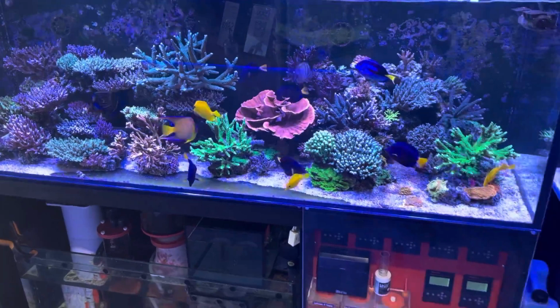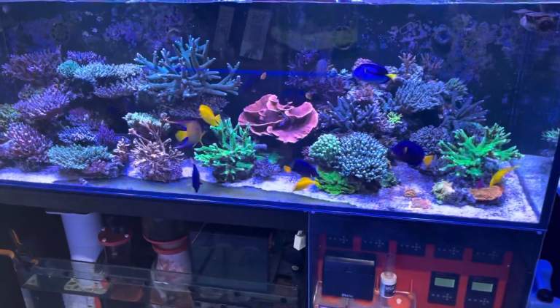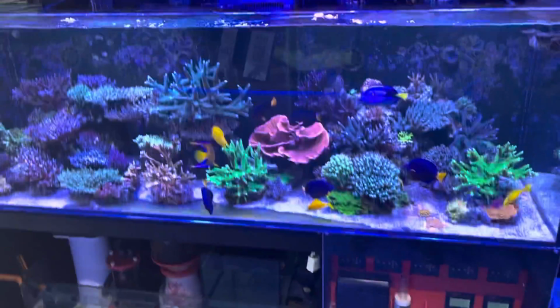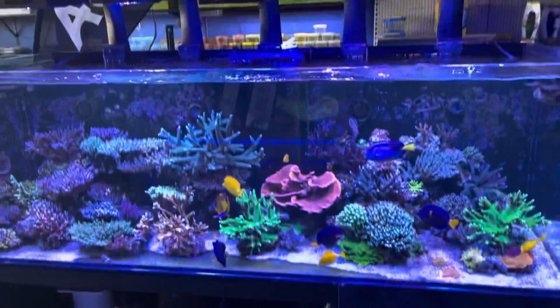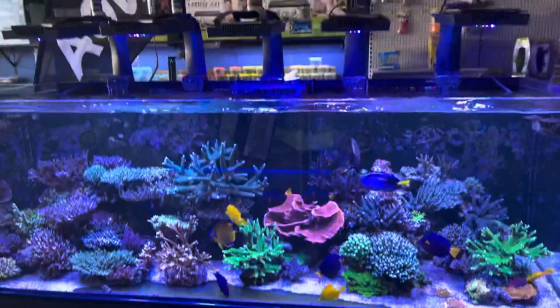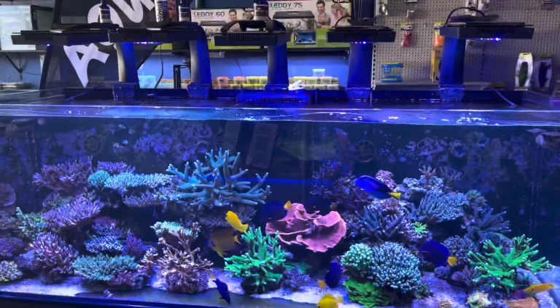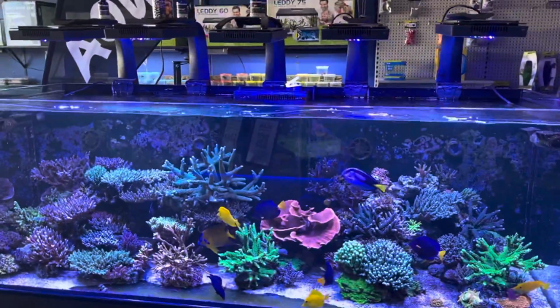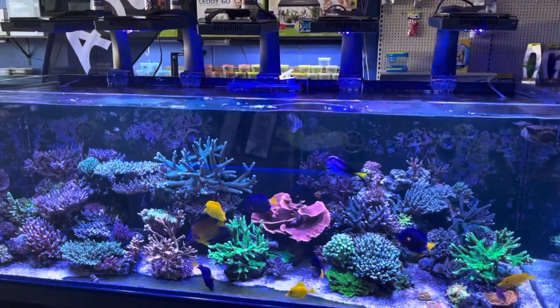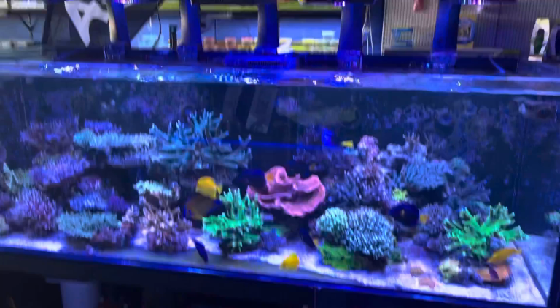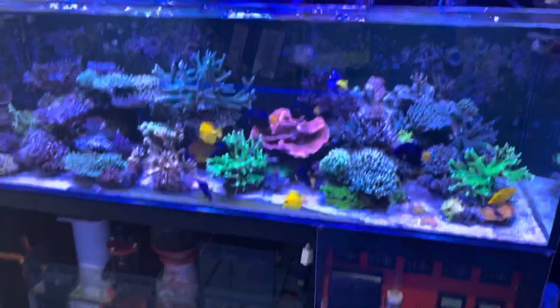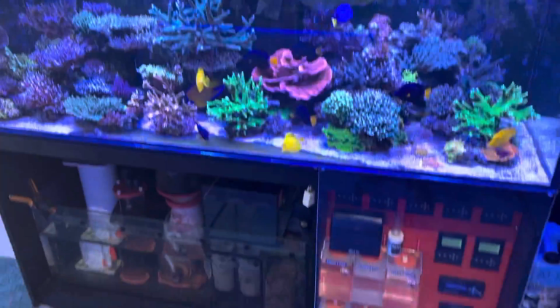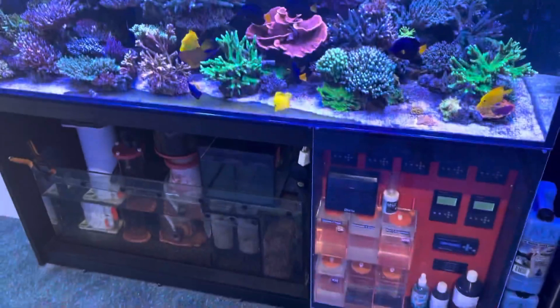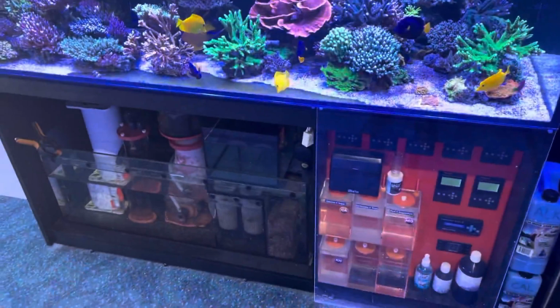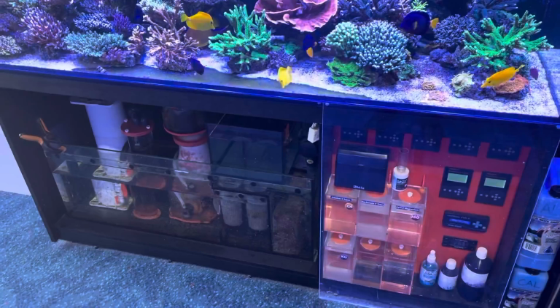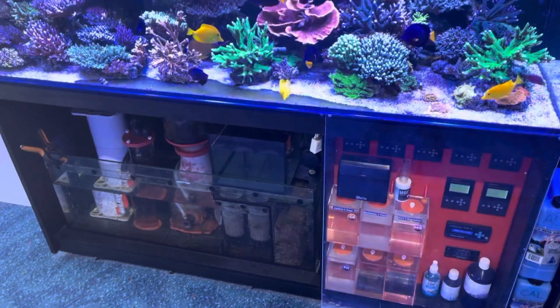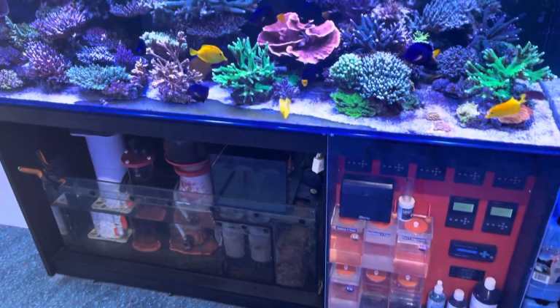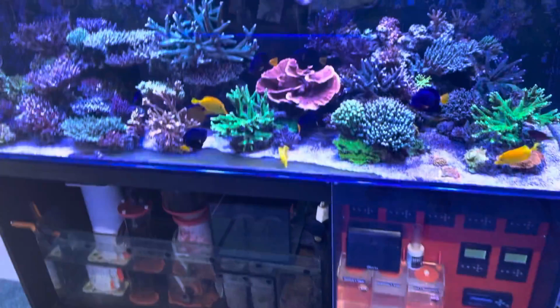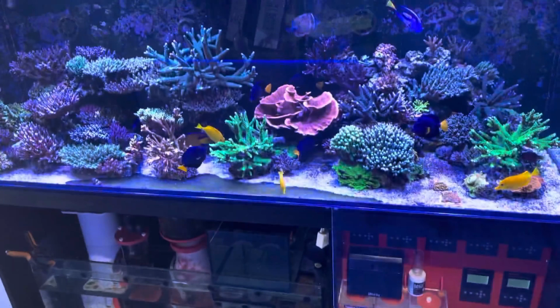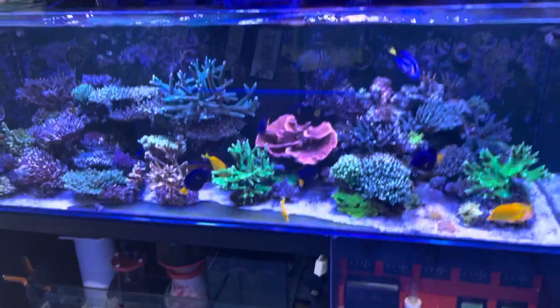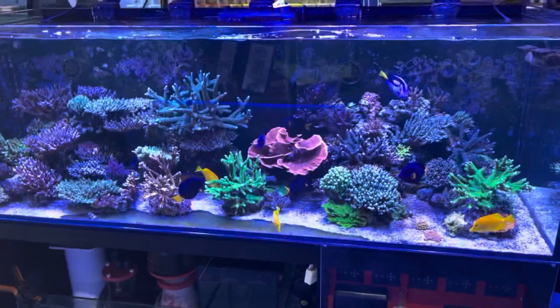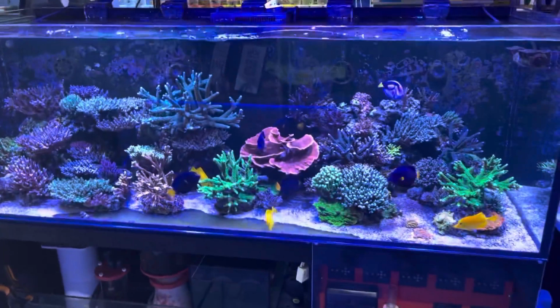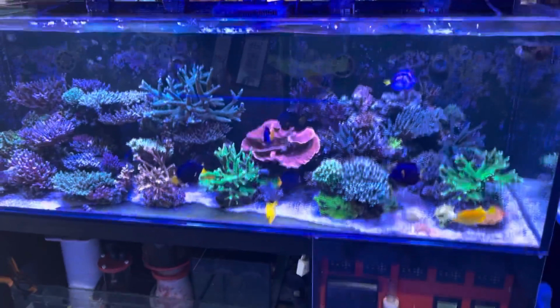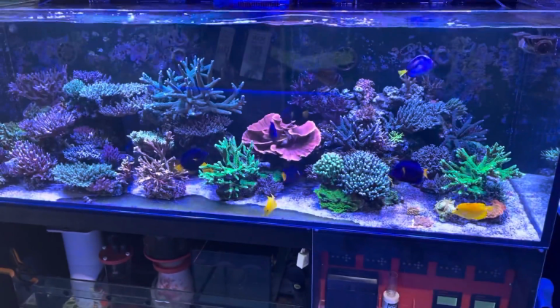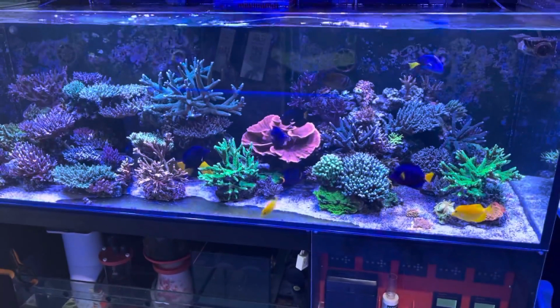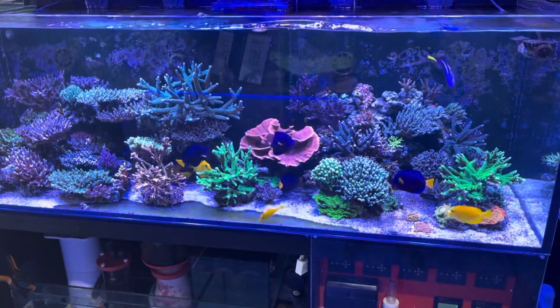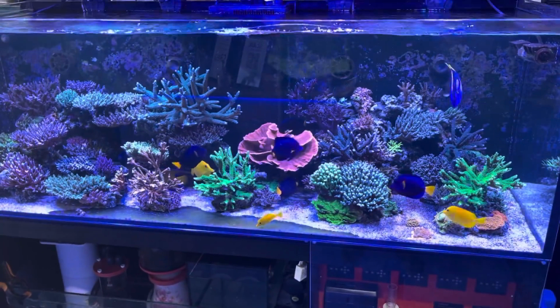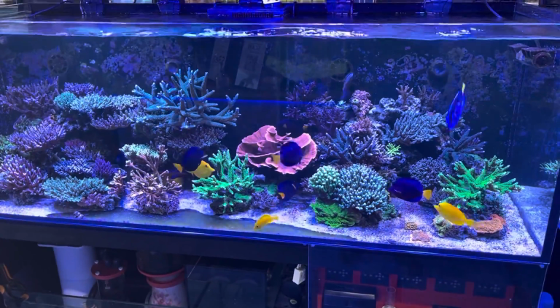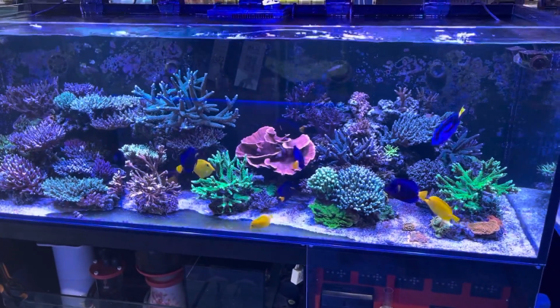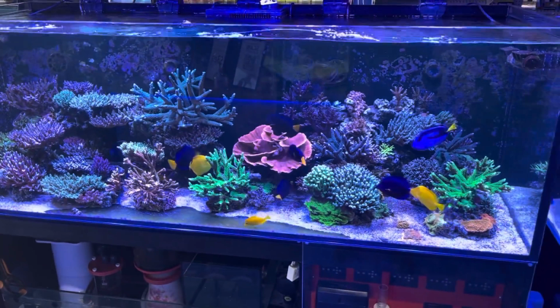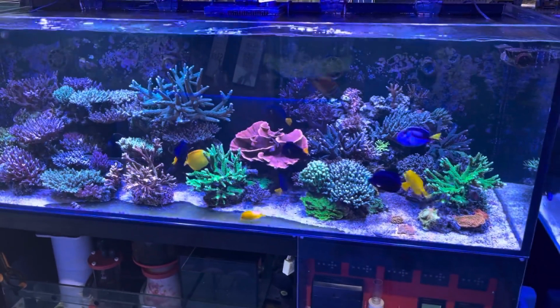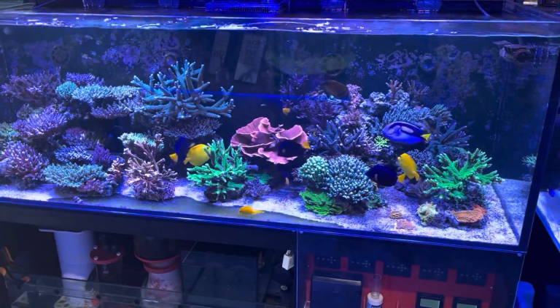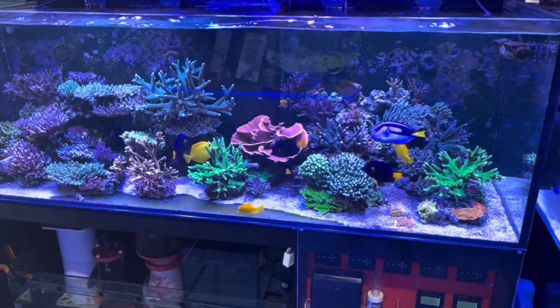So why would someone add iron to a reef aquarium? That's a question I've had put to me. There are basically three main reasons why someone might want iron in their aquarium.